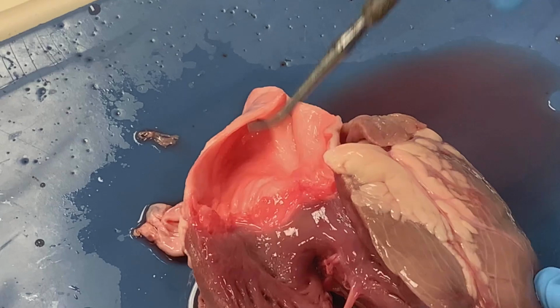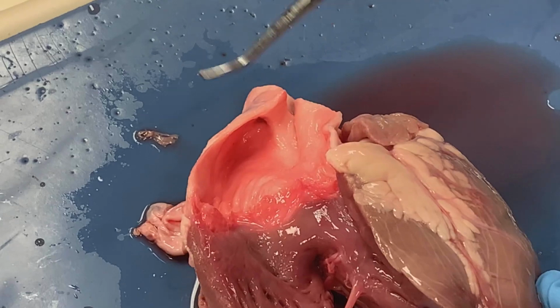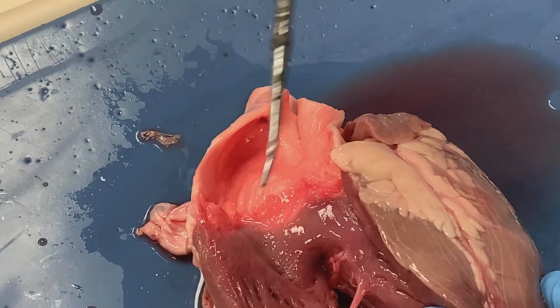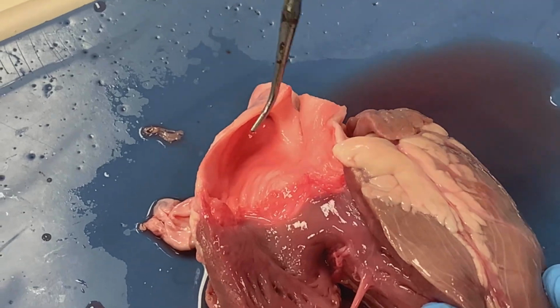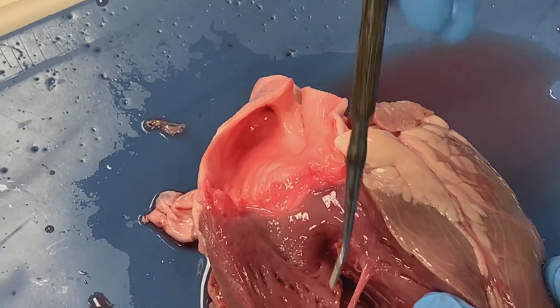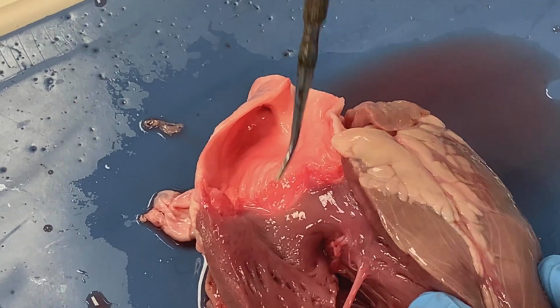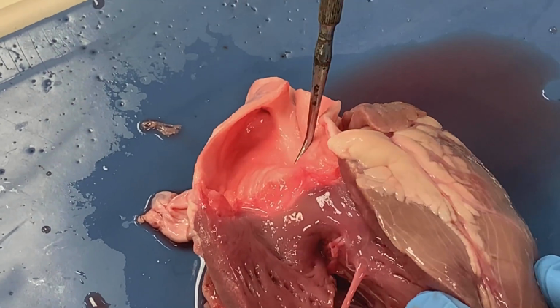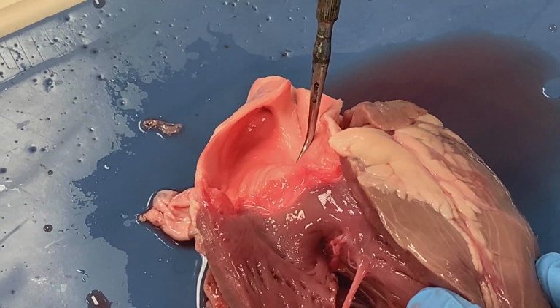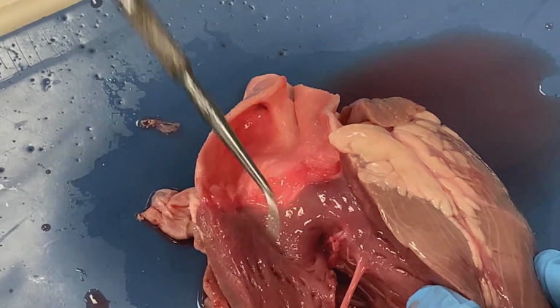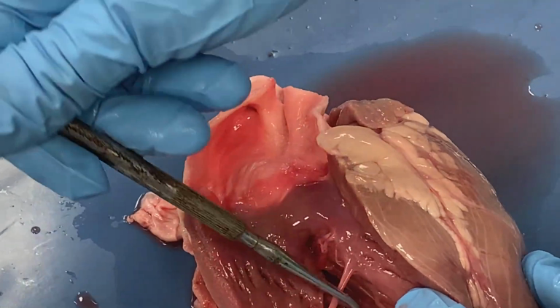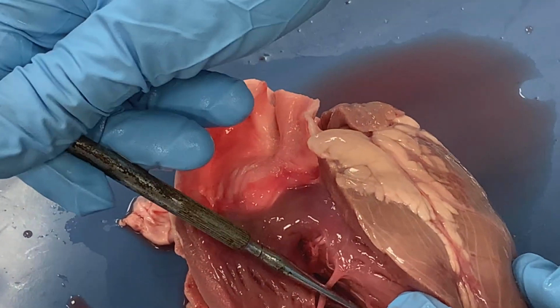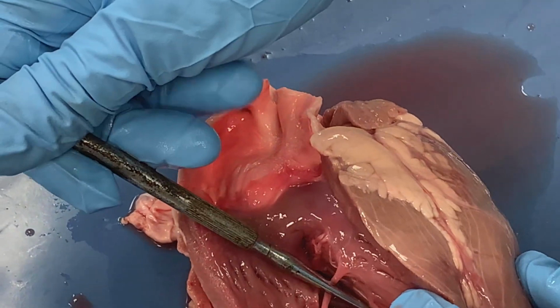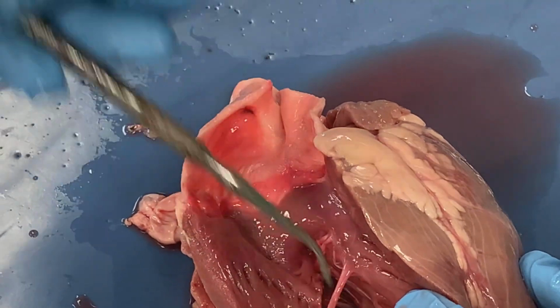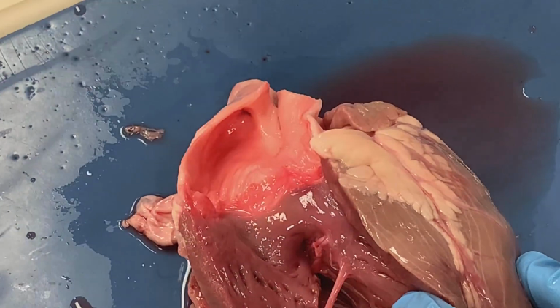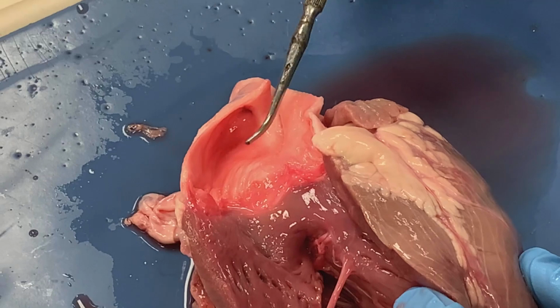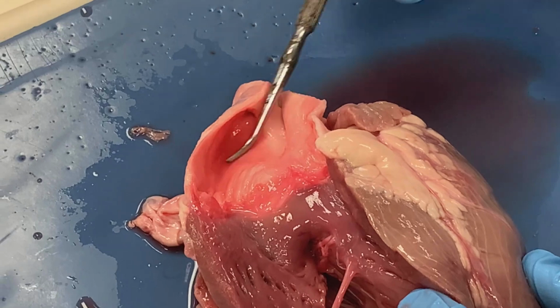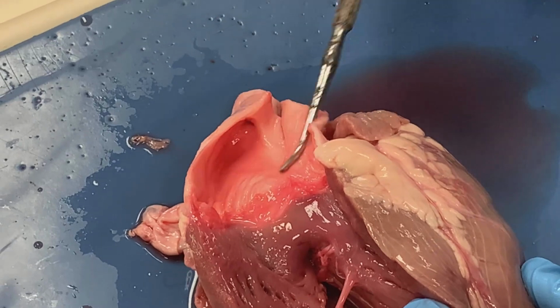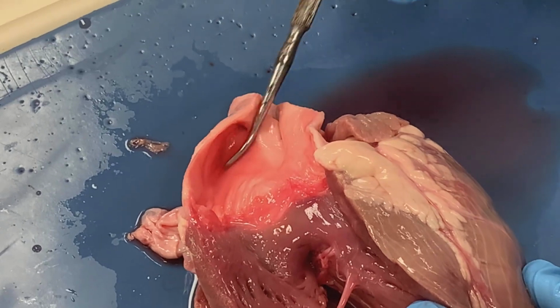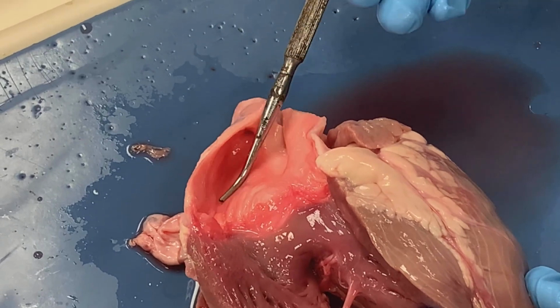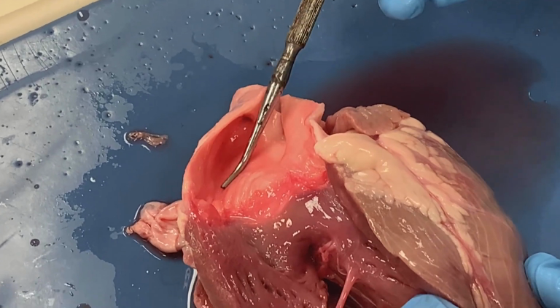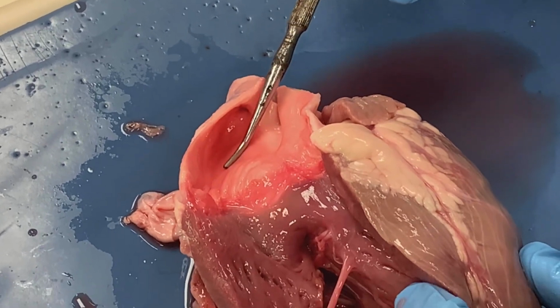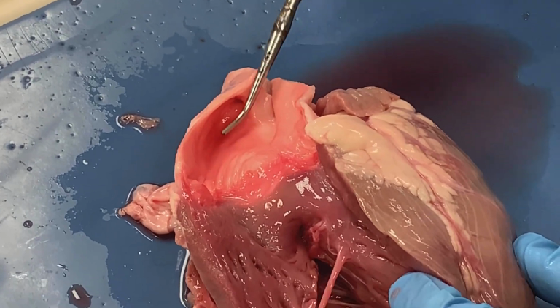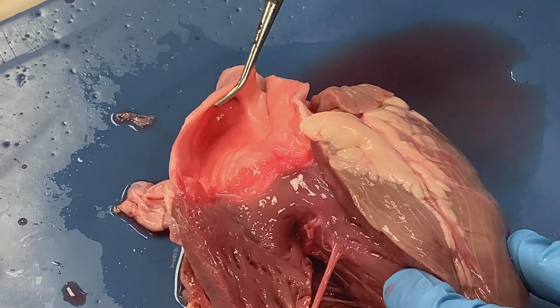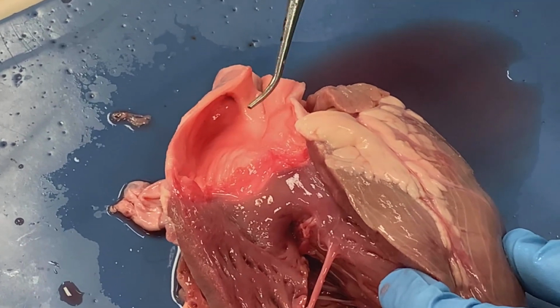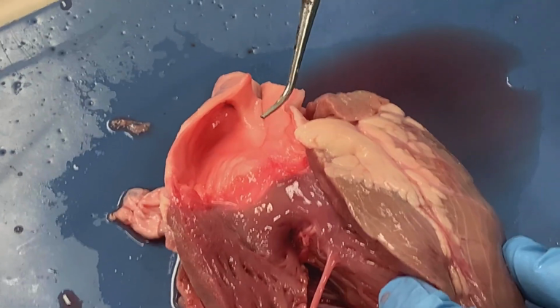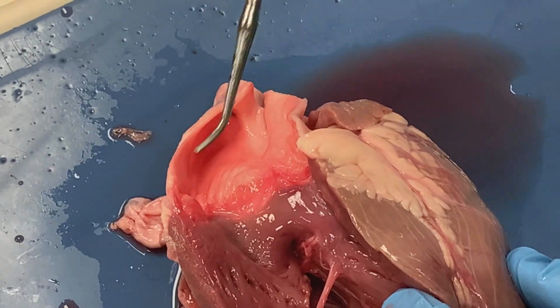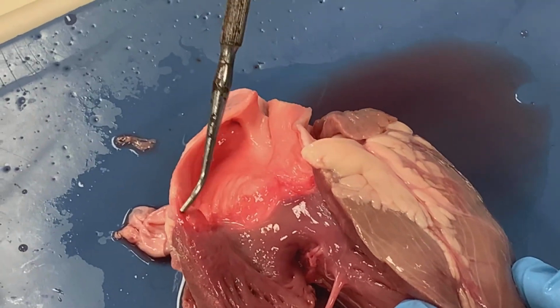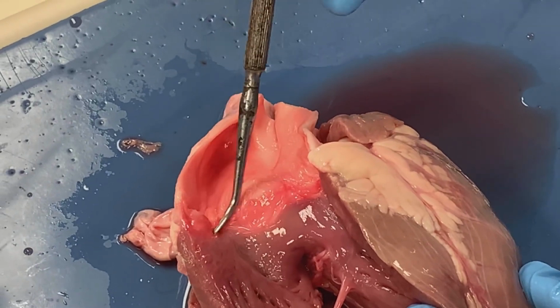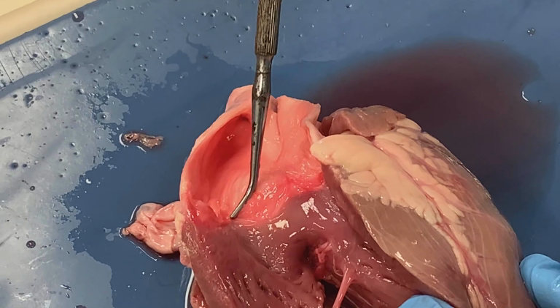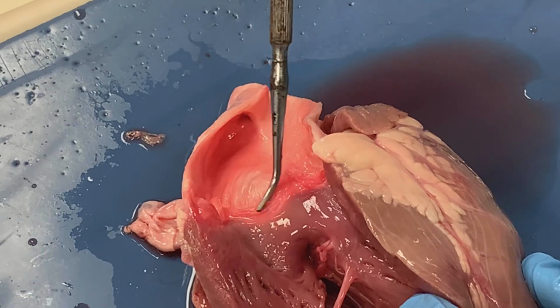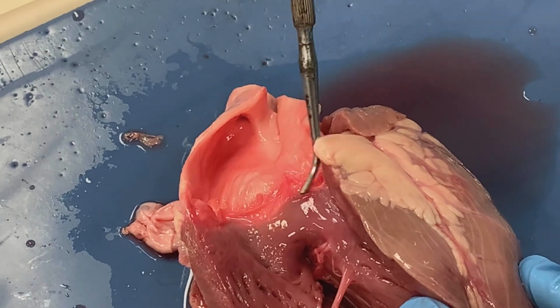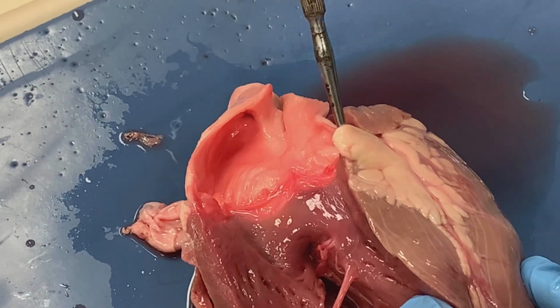You can think of these as two separate rooms. So we have a ventricle as one room, our pulmonary trunk is another room. Separating those rooms we're going to have a door, or another valve.